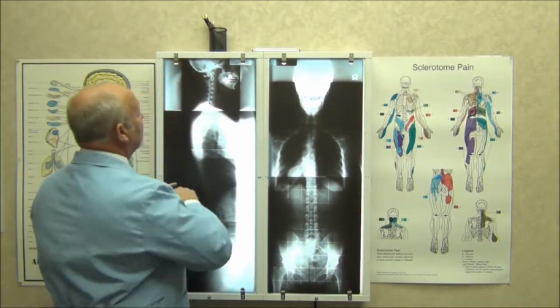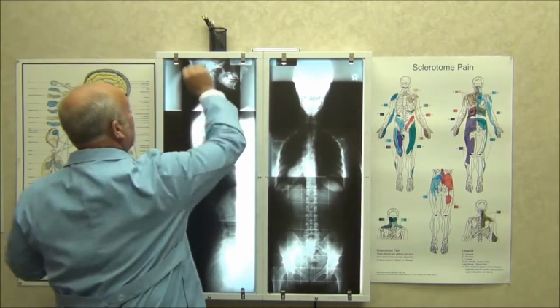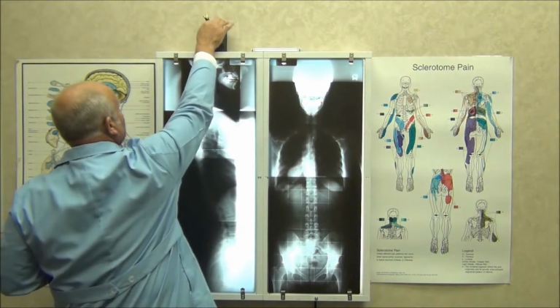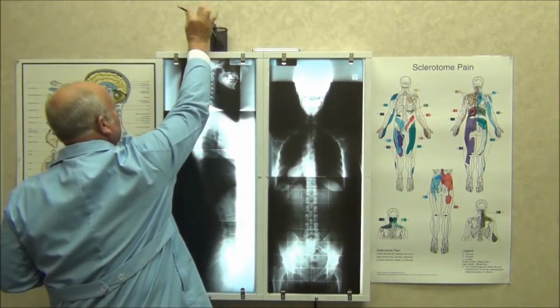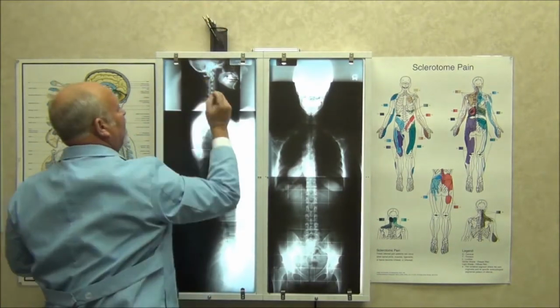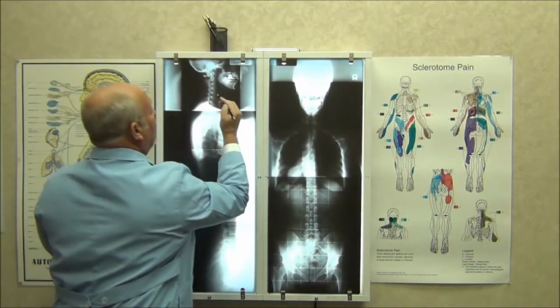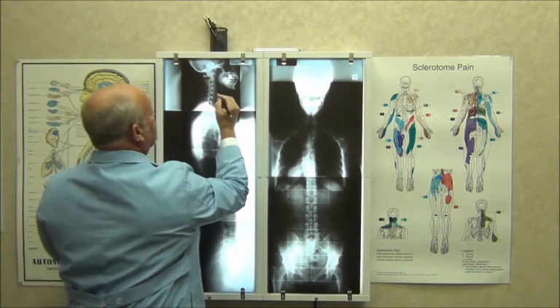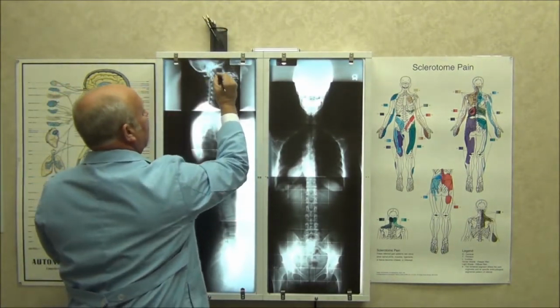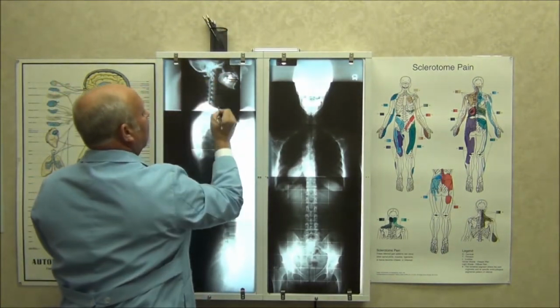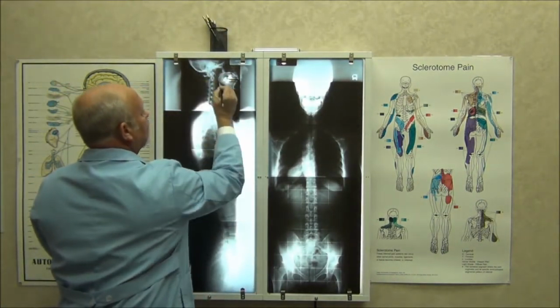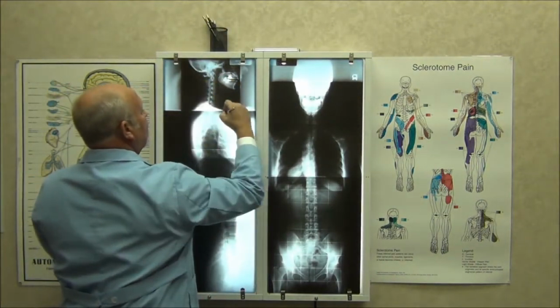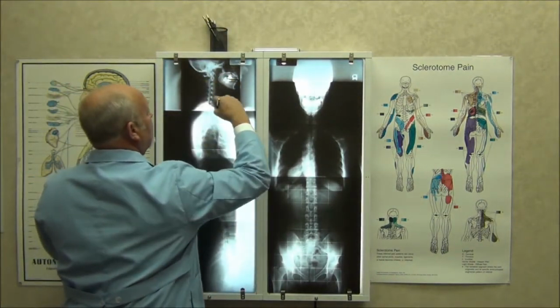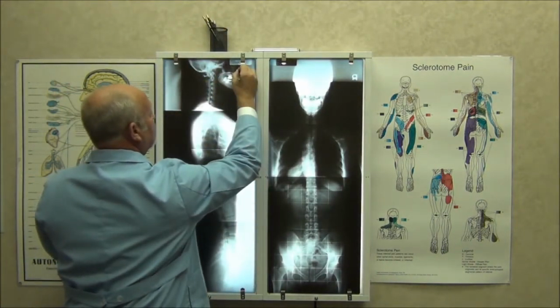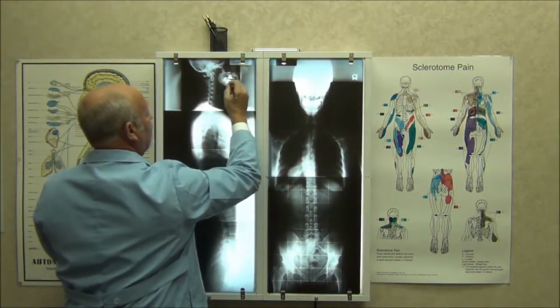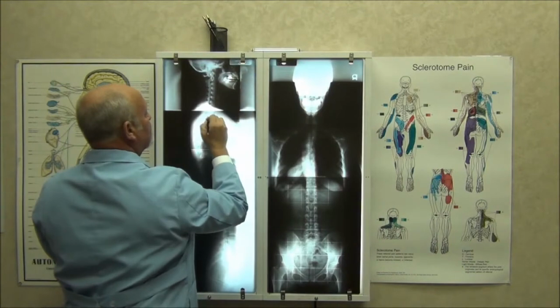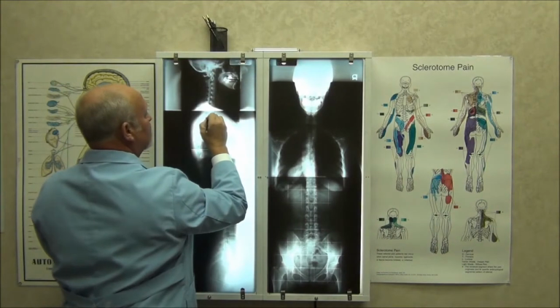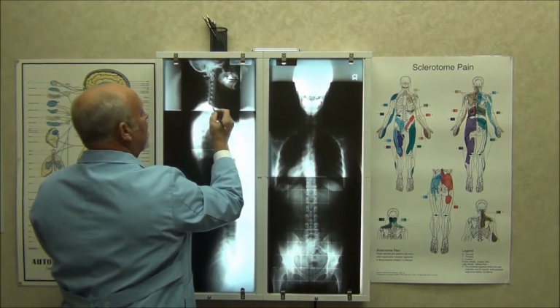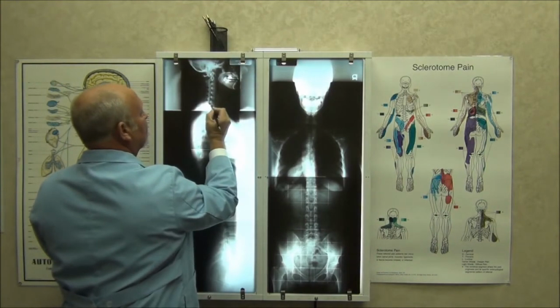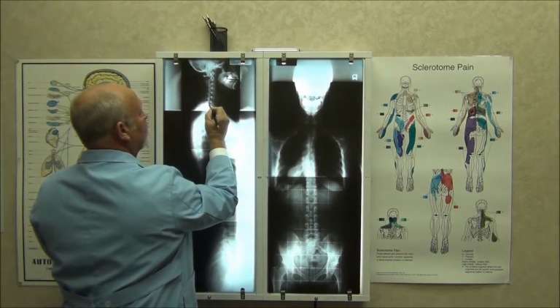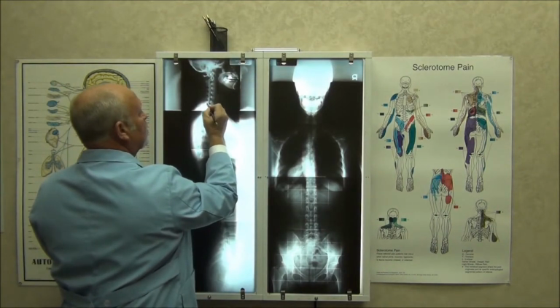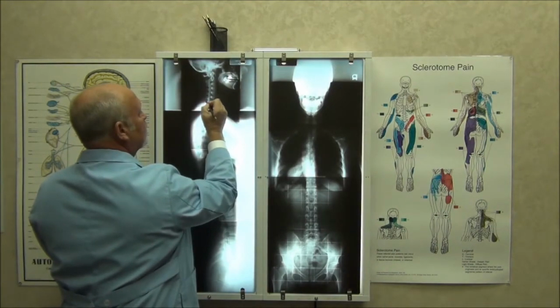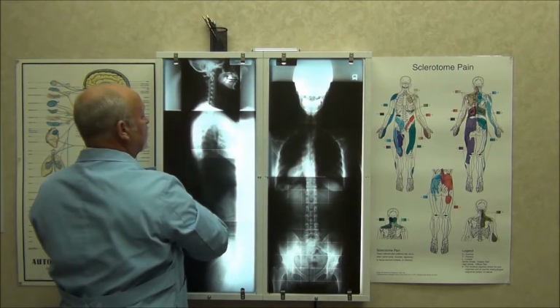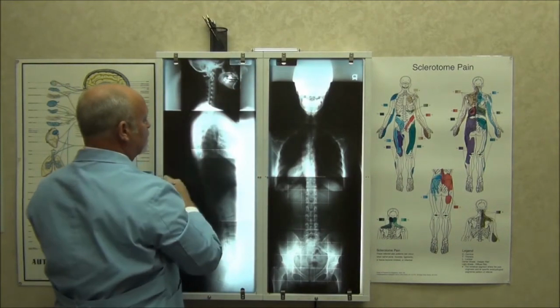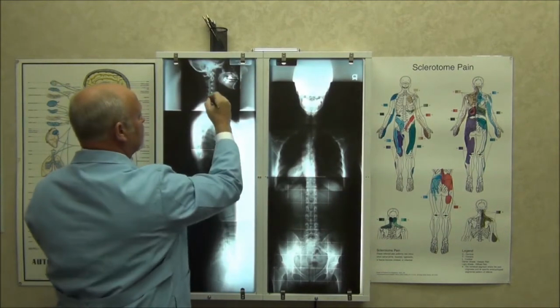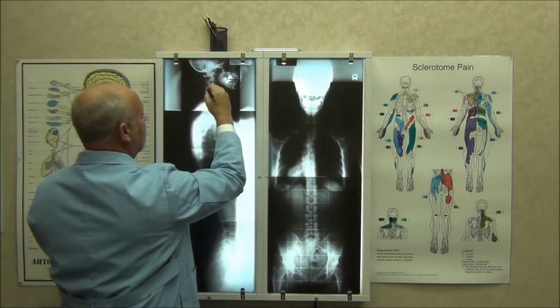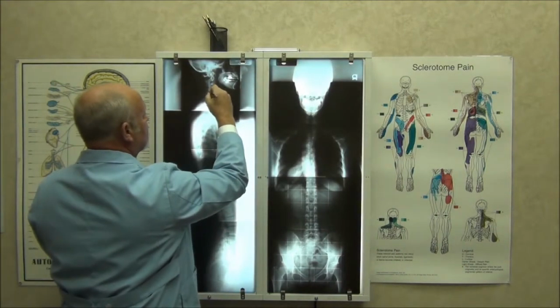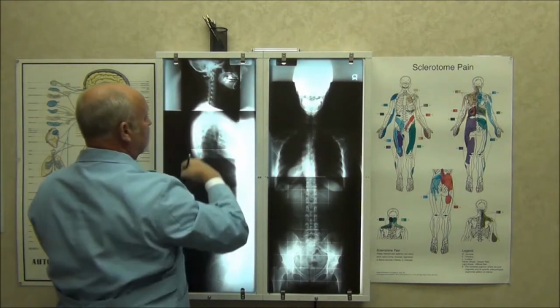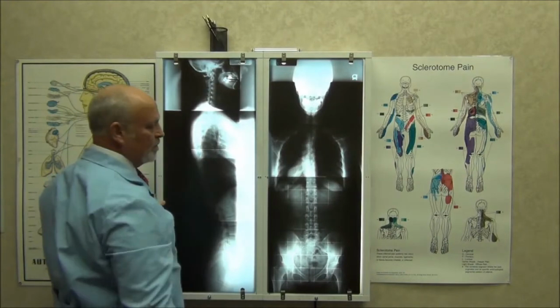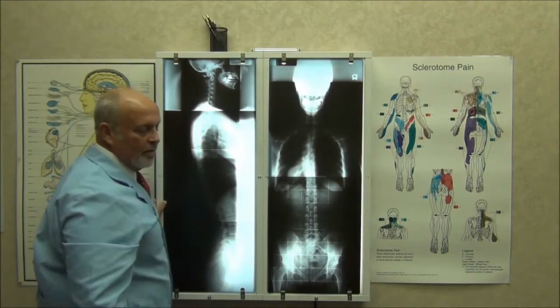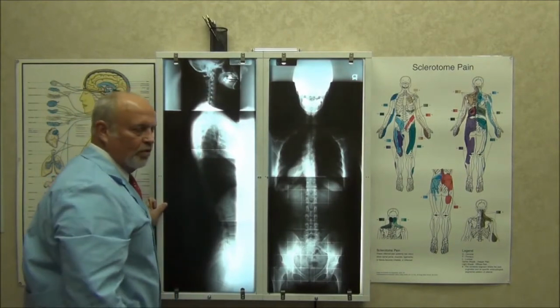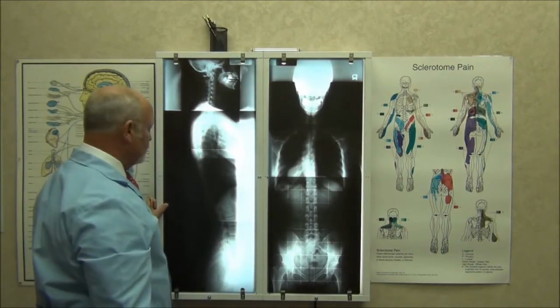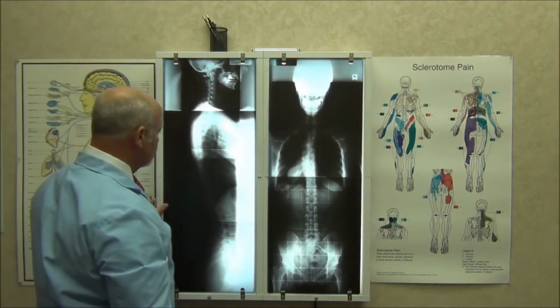Commonly with auto accidents, I find instead of the neck curve going the normal way, it'll bend the opposite way — it's in spasm. They've actually torn some of the posterior ligament structures and some of the supportive muscle structures.